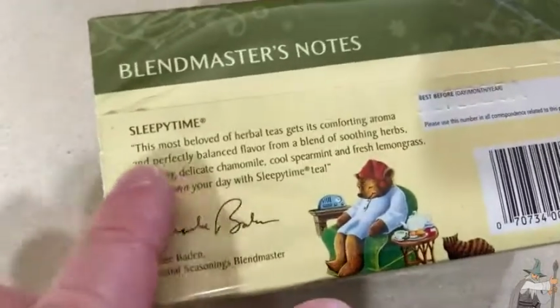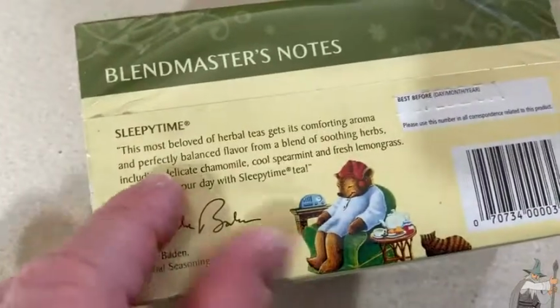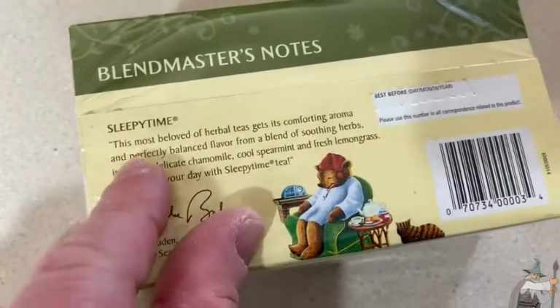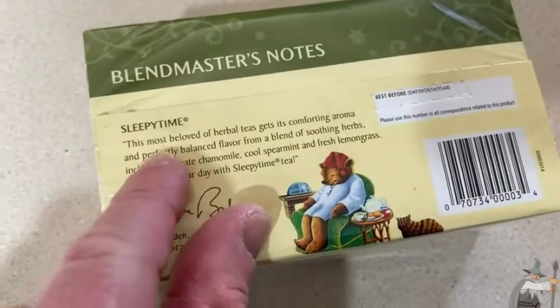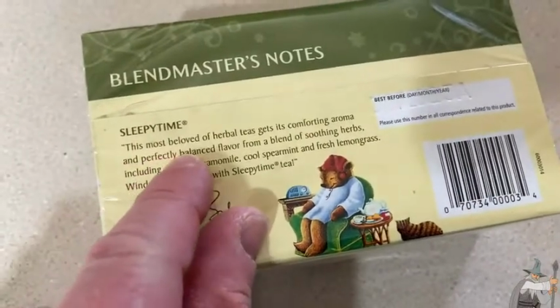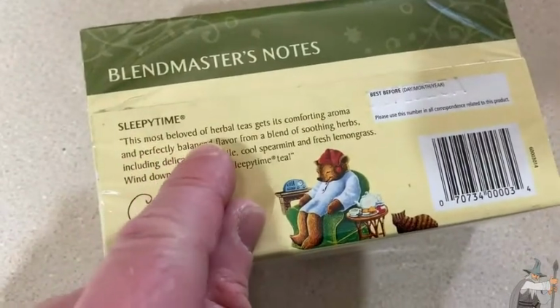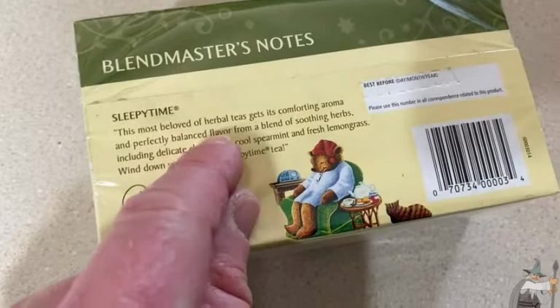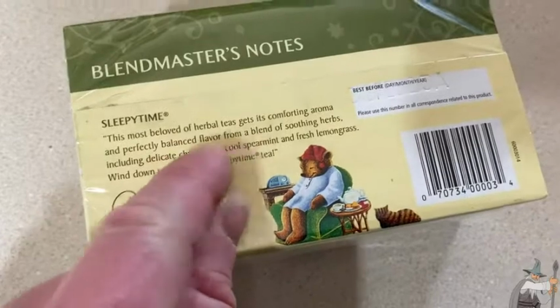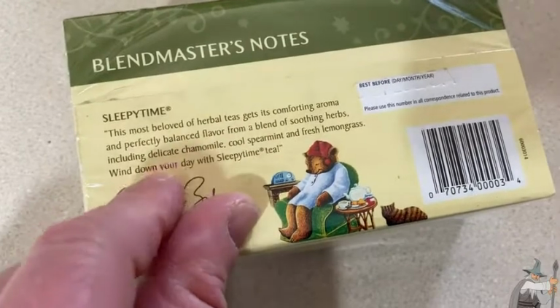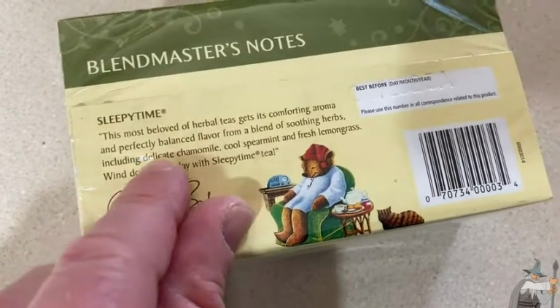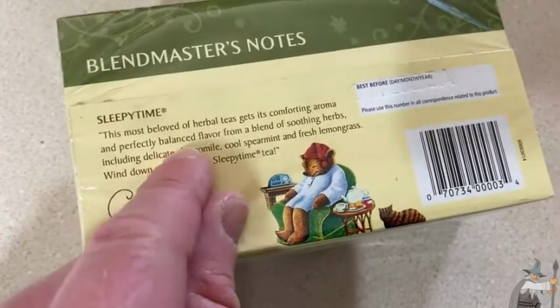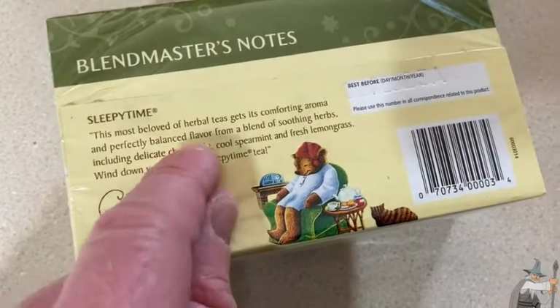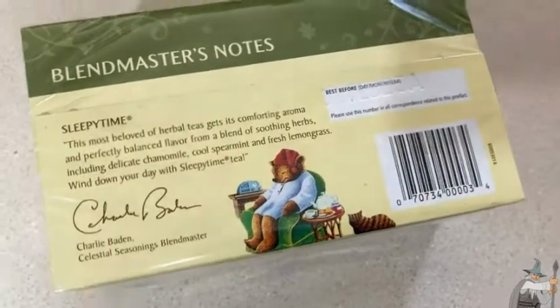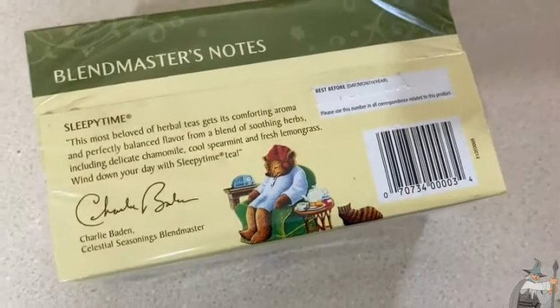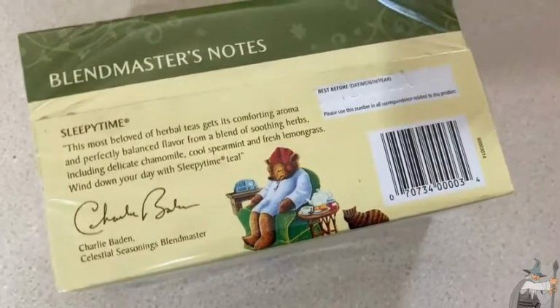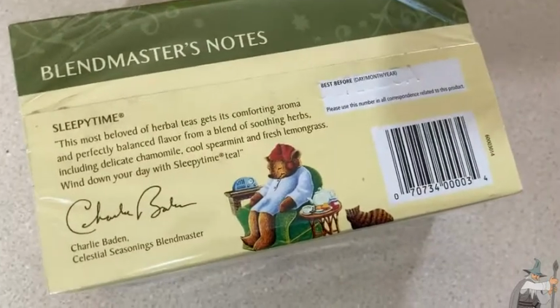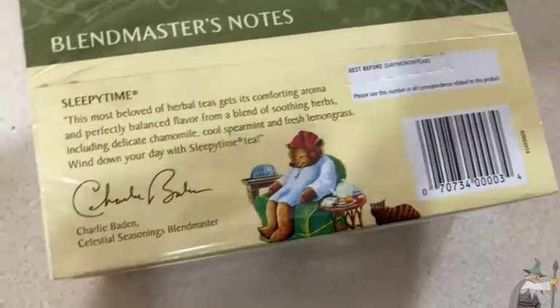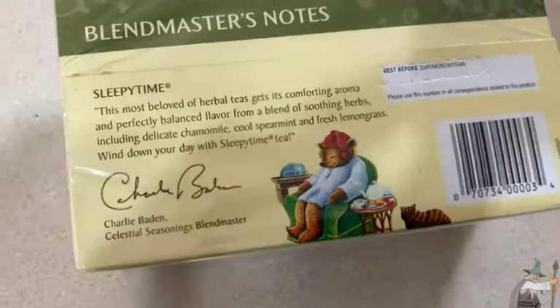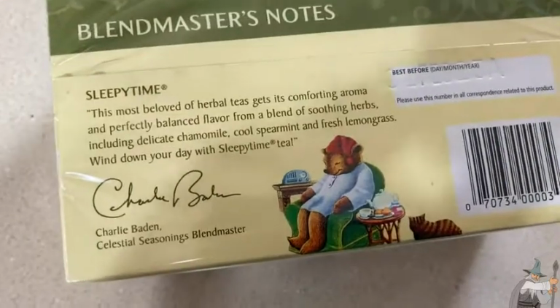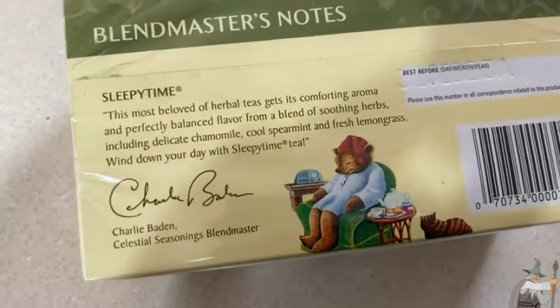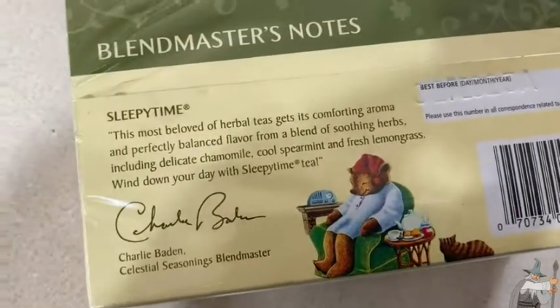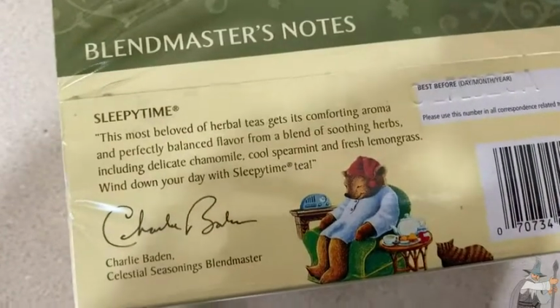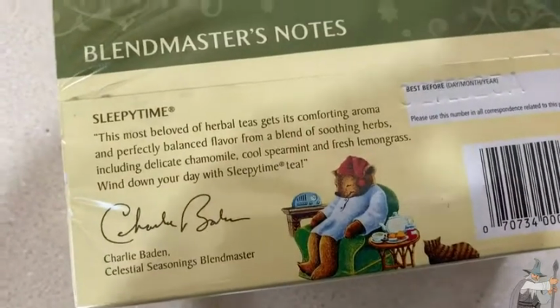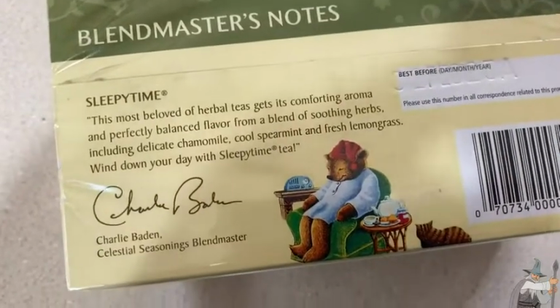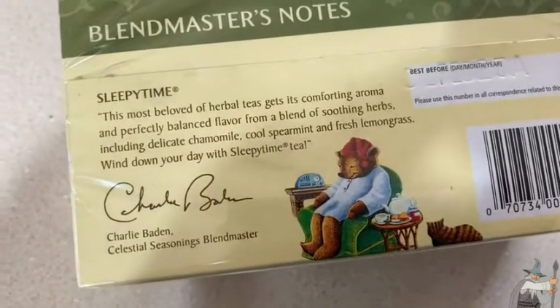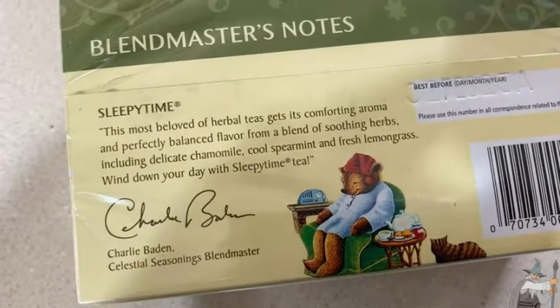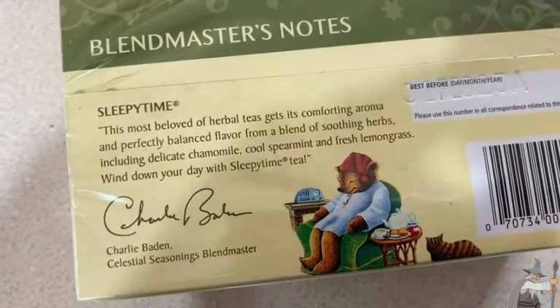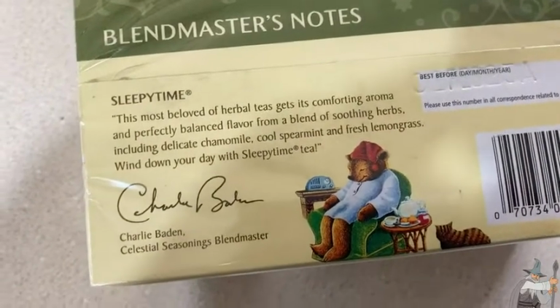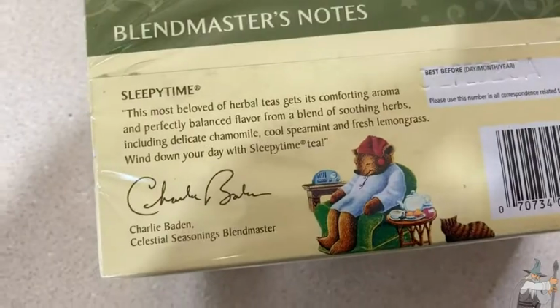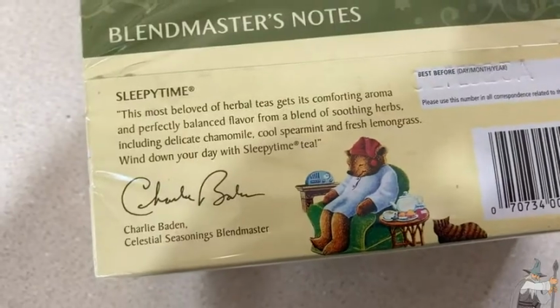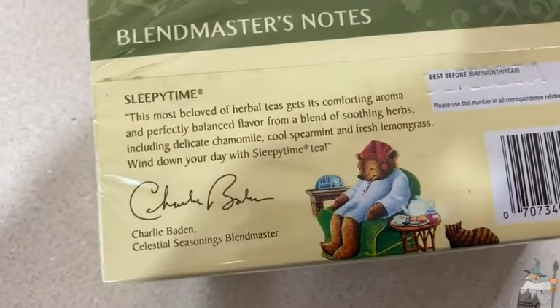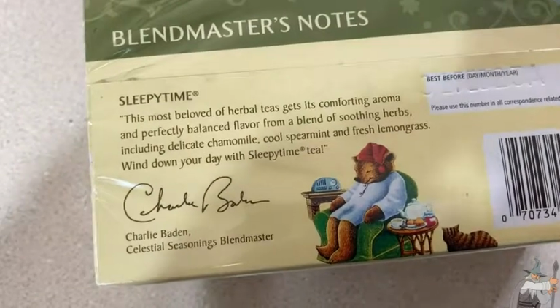See what it says here: Sleepy Time, the most beloved of herbal teas, gets its comforting aroma and perfectly balanced flavor from a blend of soothing herbs, including delicate chamomile, cool spearmint, and fresh lemongrass. Wind down your day with Sleepy Time Tea.